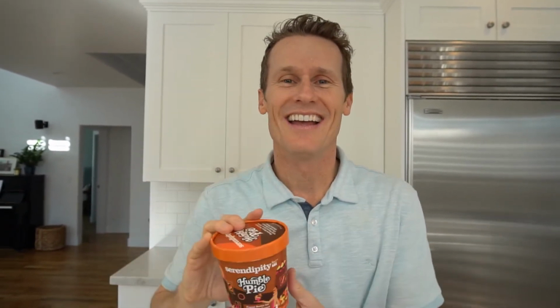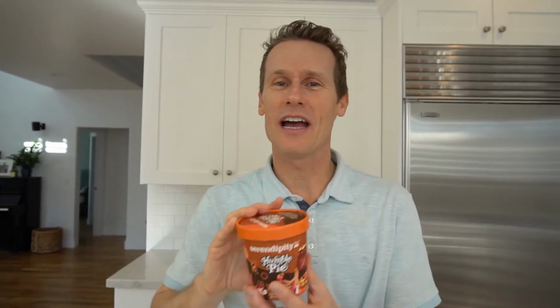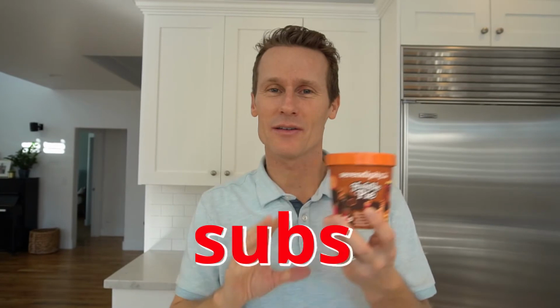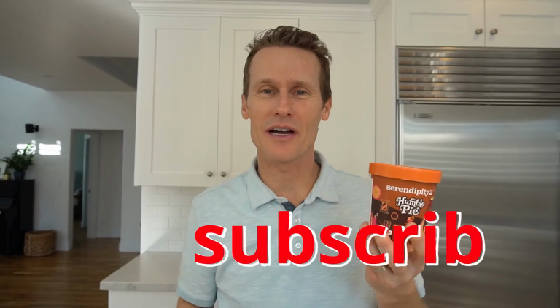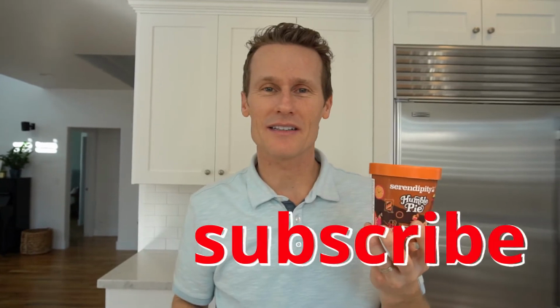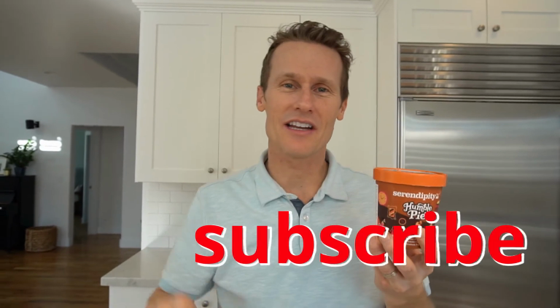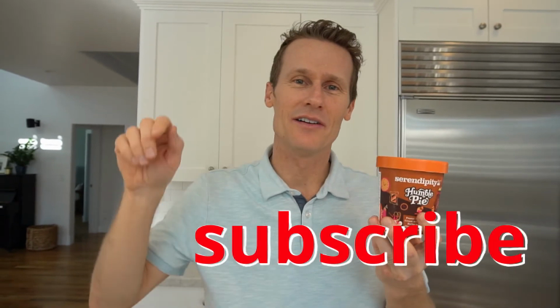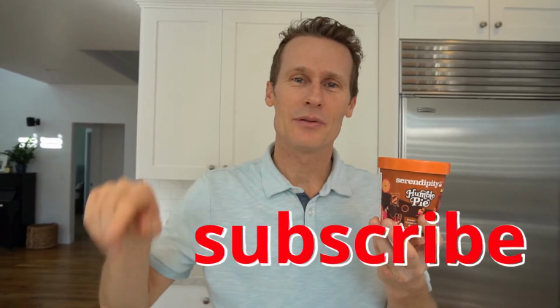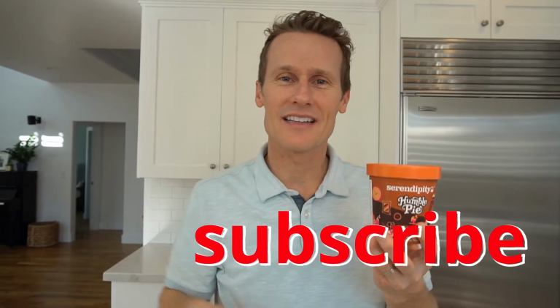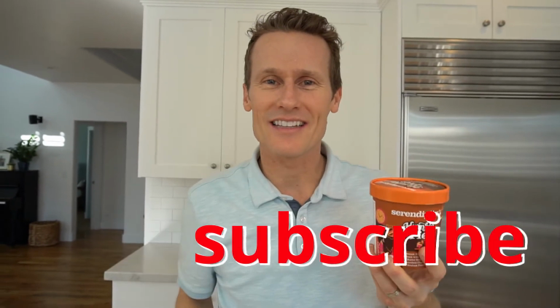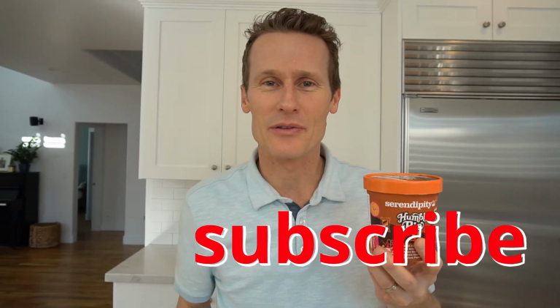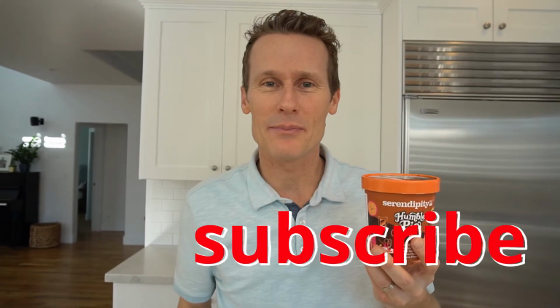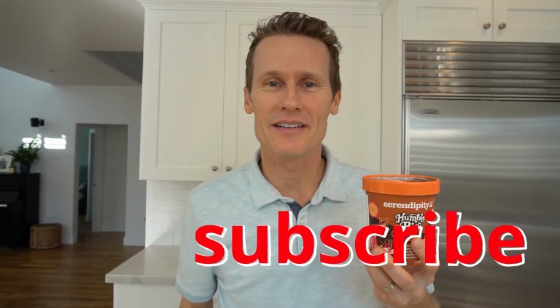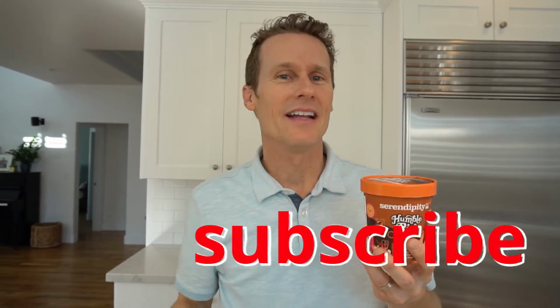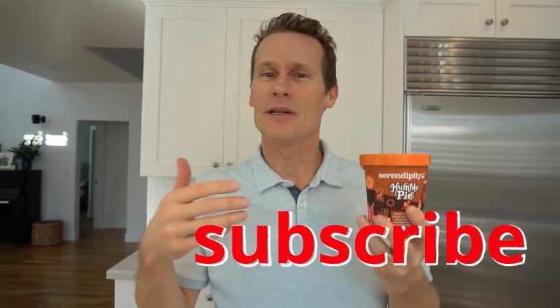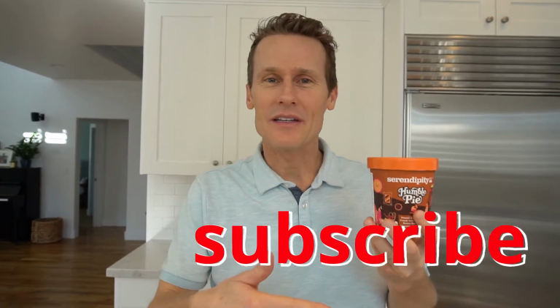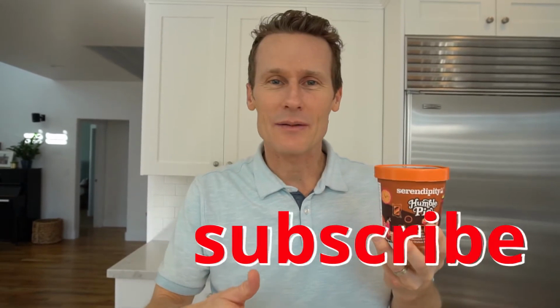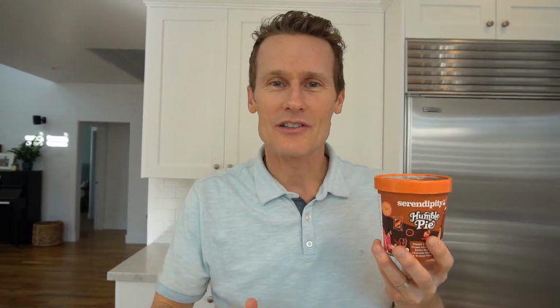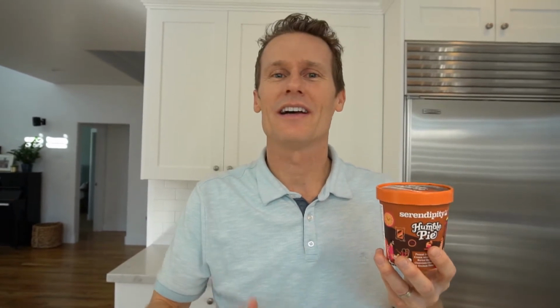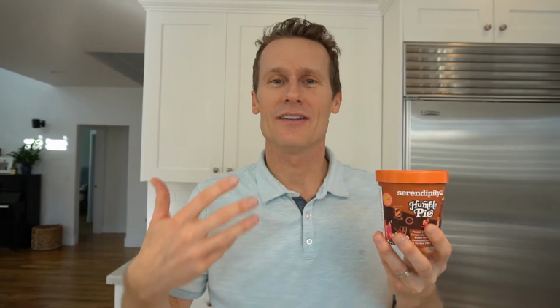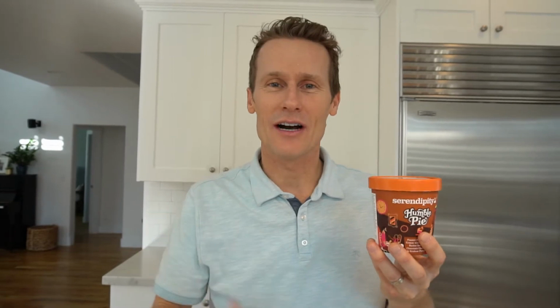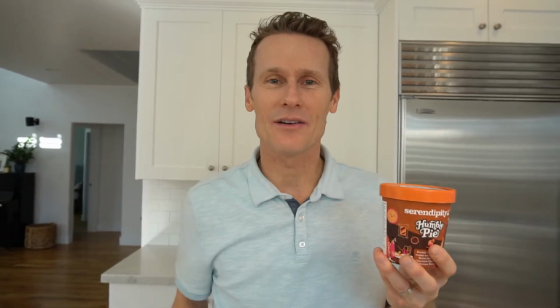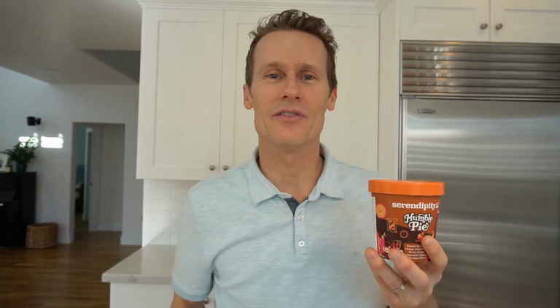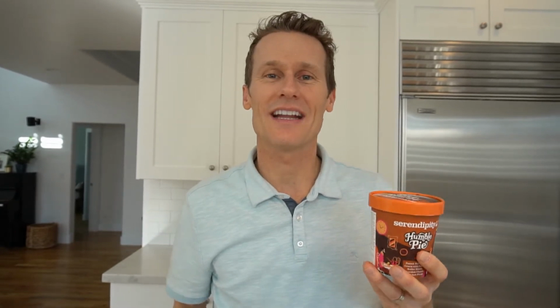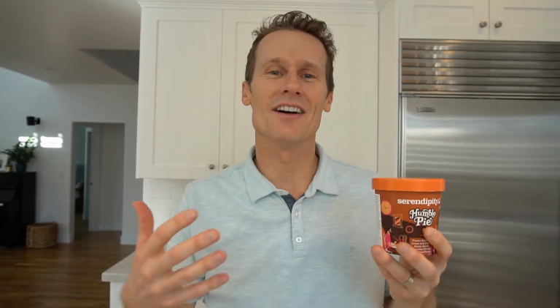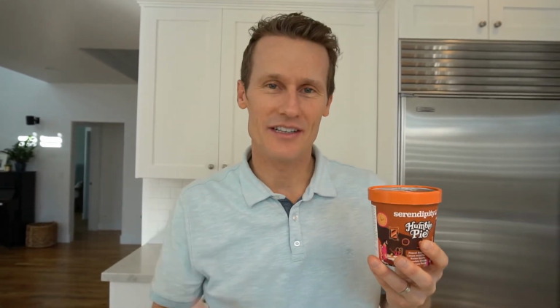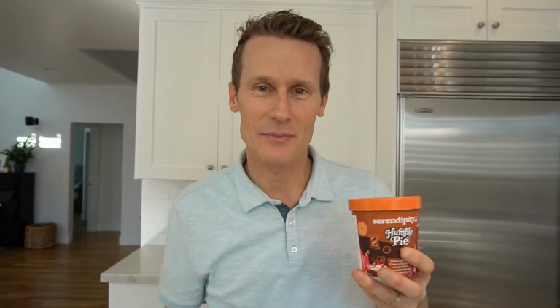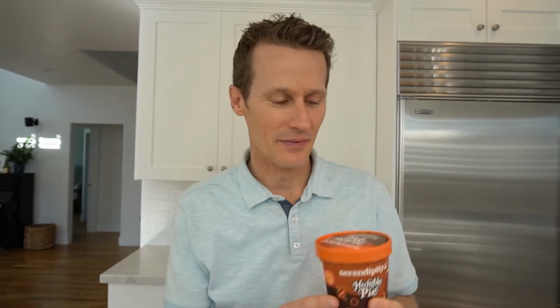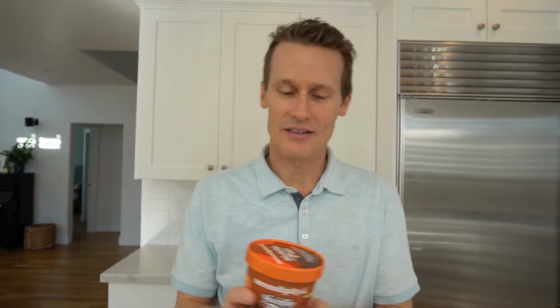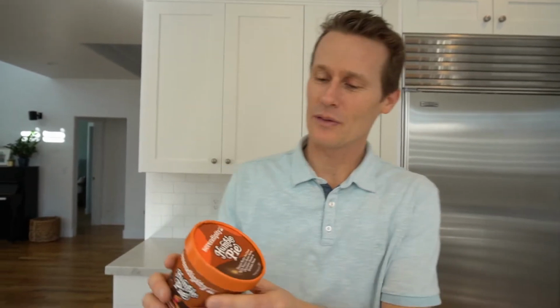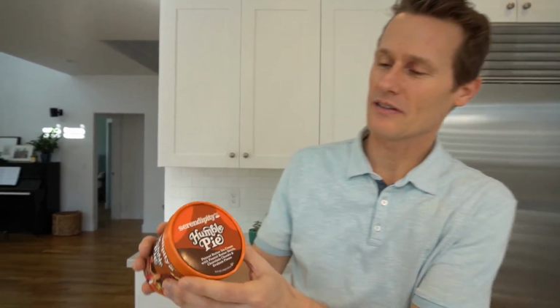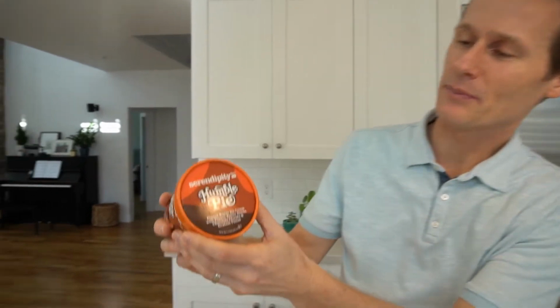If you haven't subscribed yet to the channel, please click that subscribe button. Let me know what you'd like me to try. Leave a comment or review and I'd love to hear from you. So let's rip this thing open.